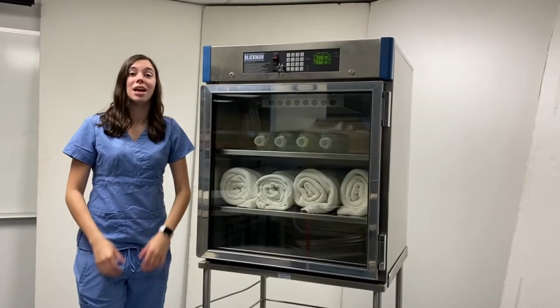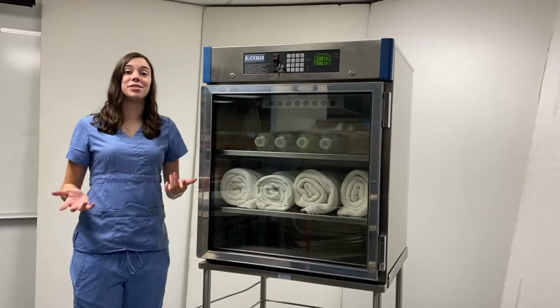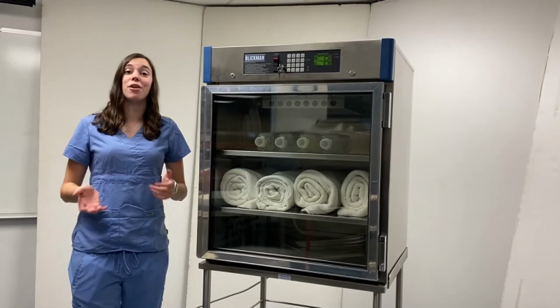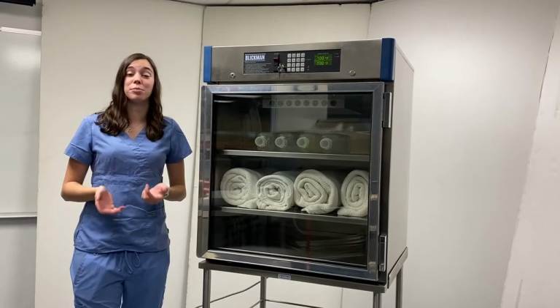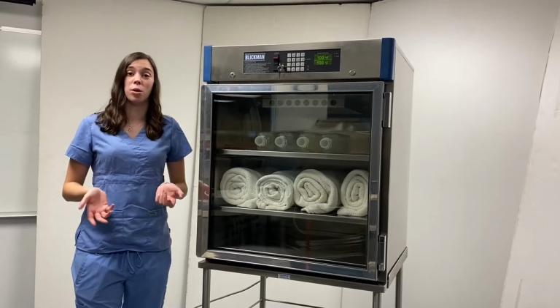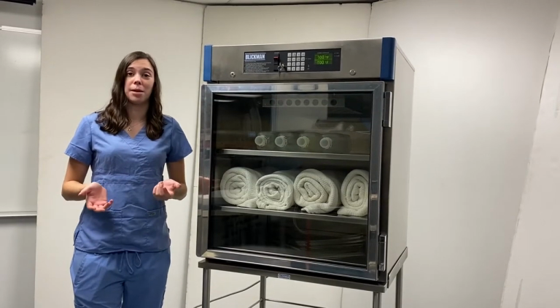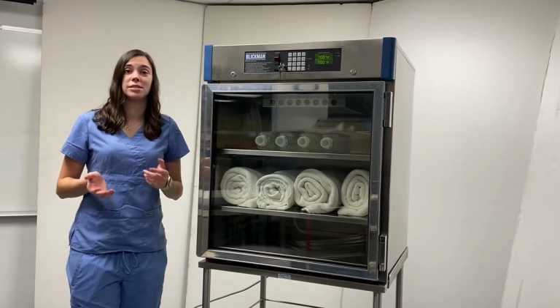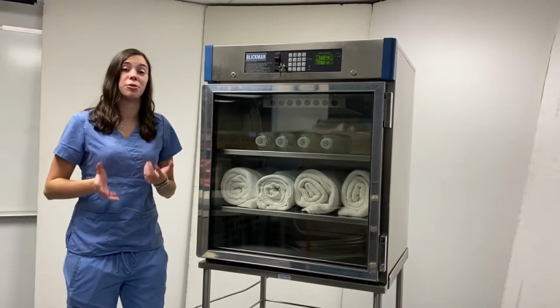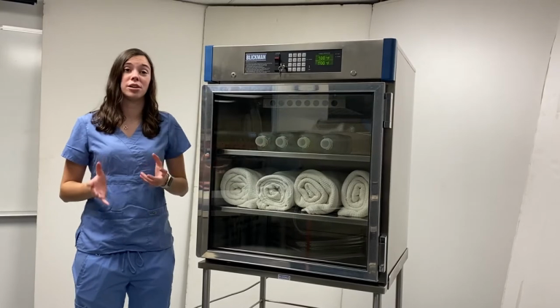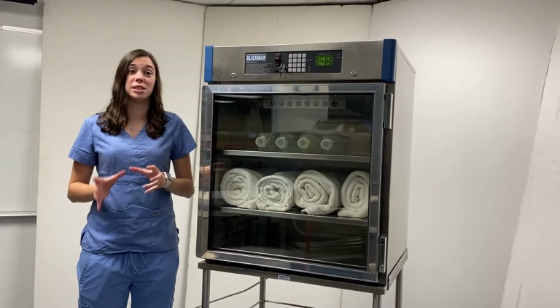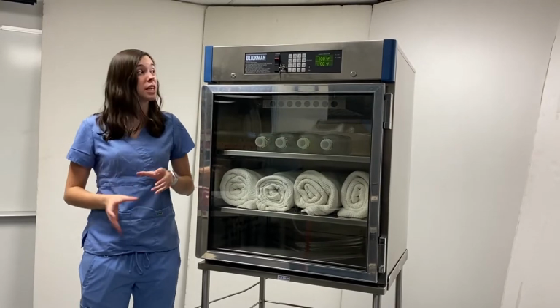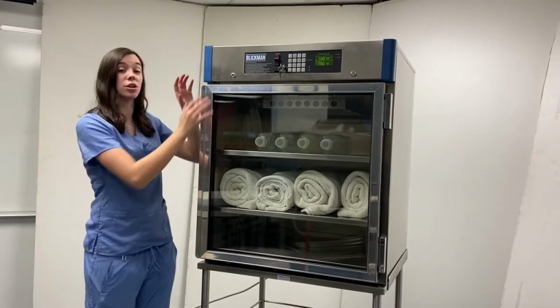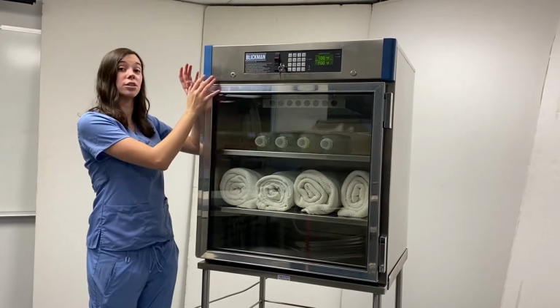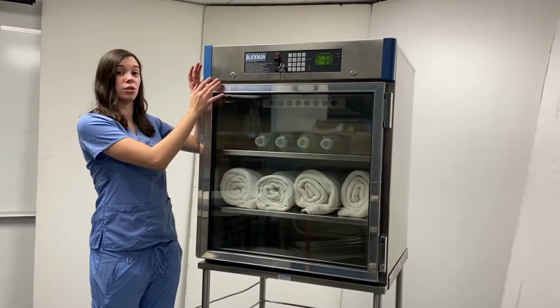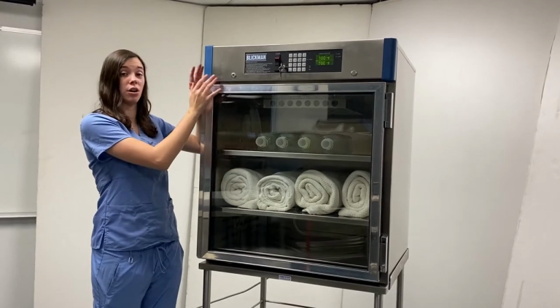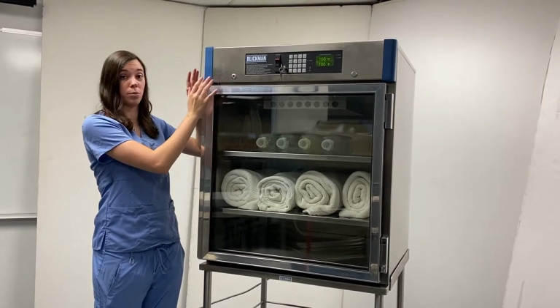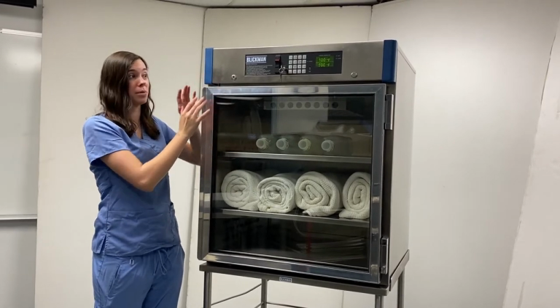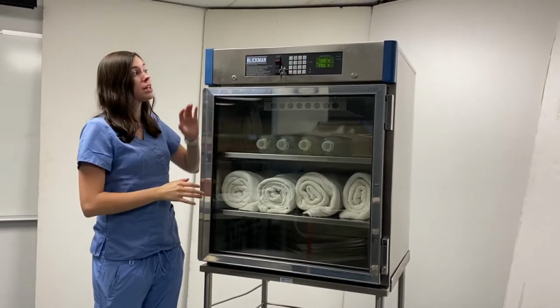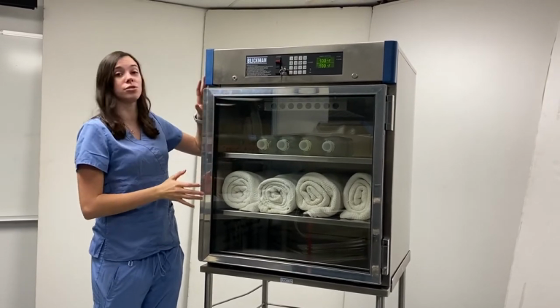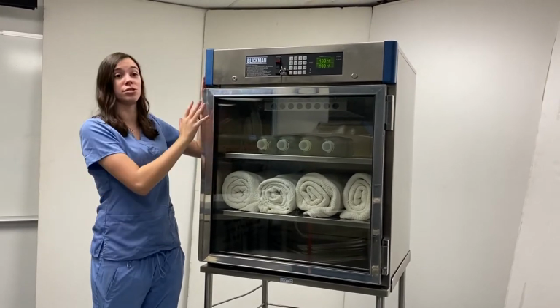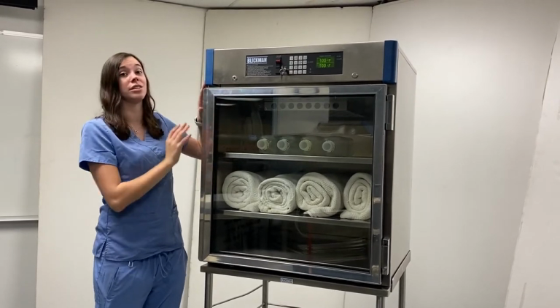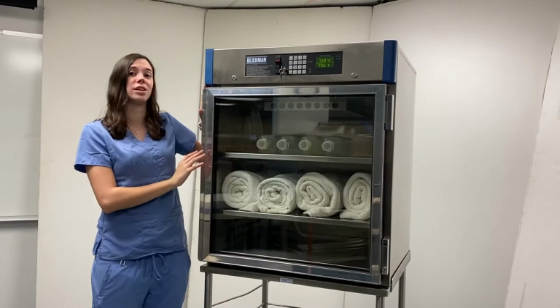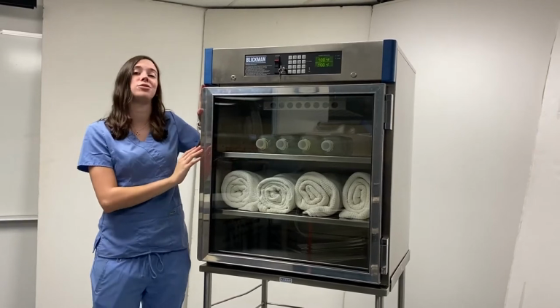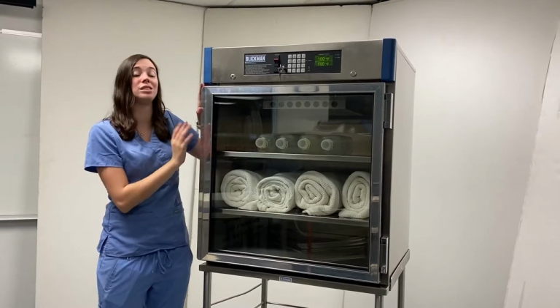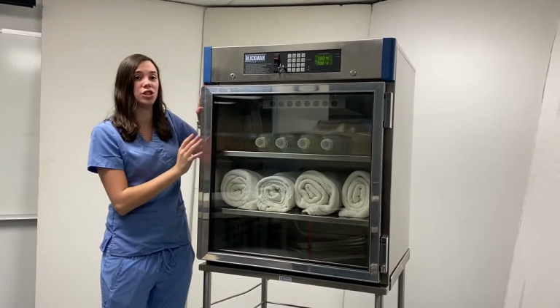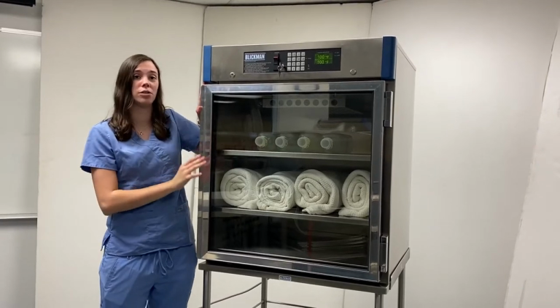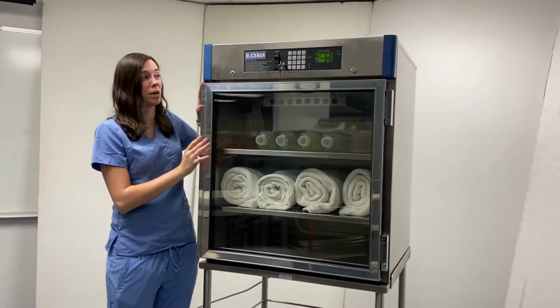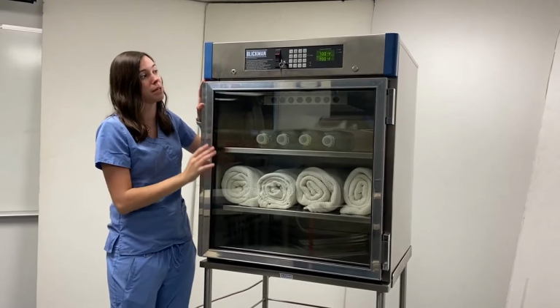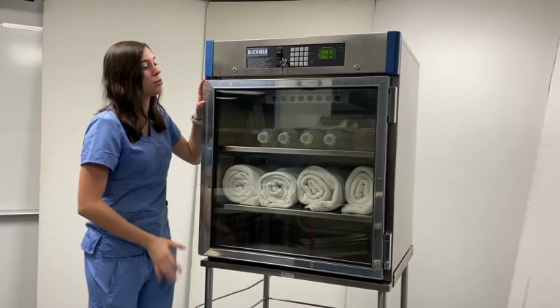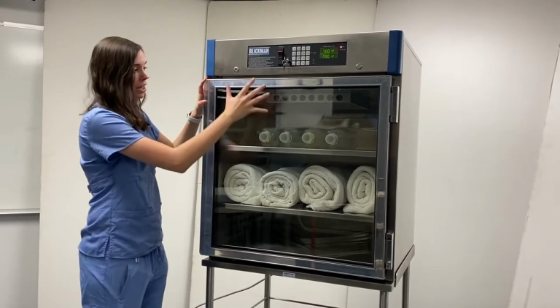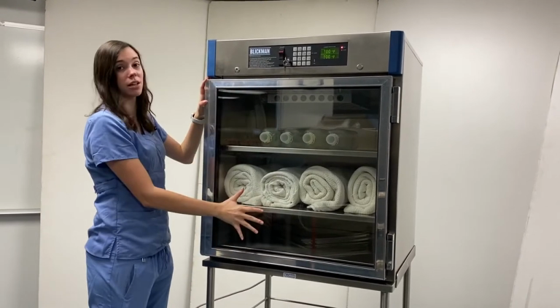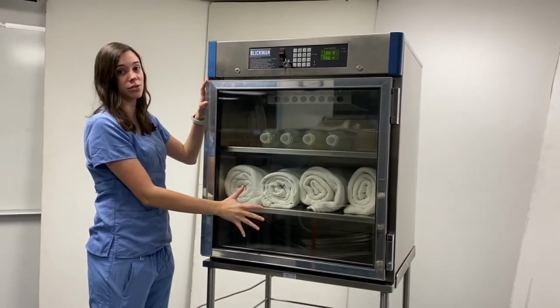This is a video on Blickman's warming cabinets. Today we'll be talking specifically about the current controller on our warming cabinets. This controller is shown on a 7922TG model warming cabinet with a glass door.